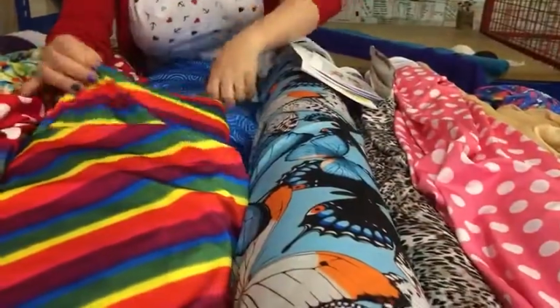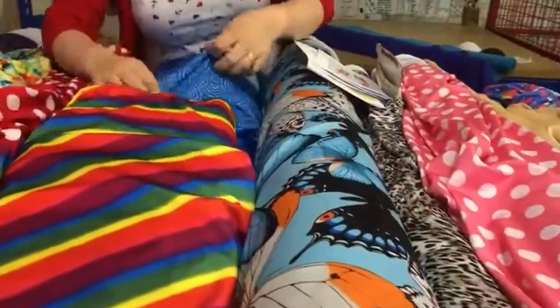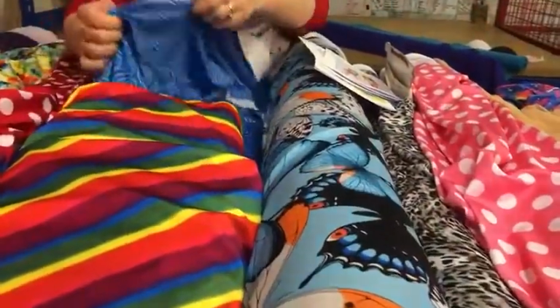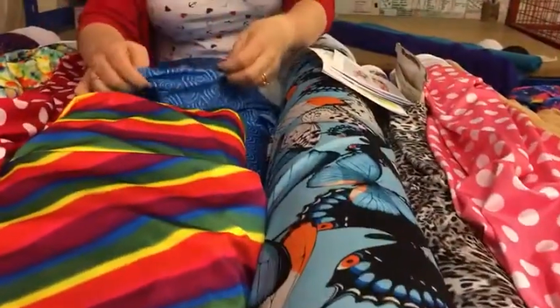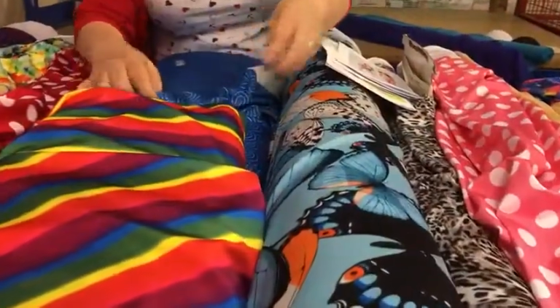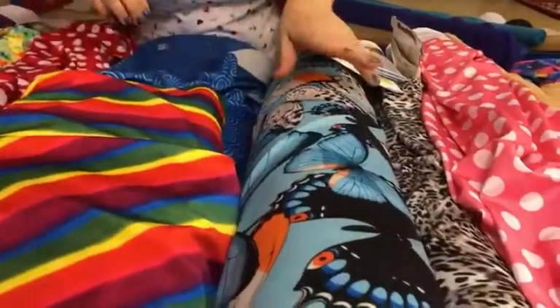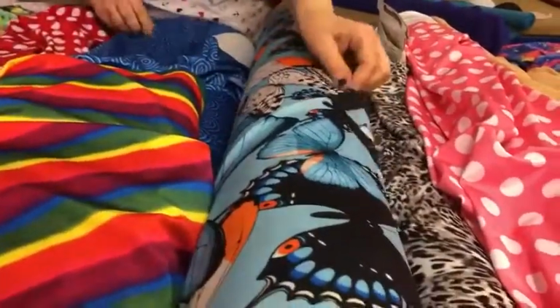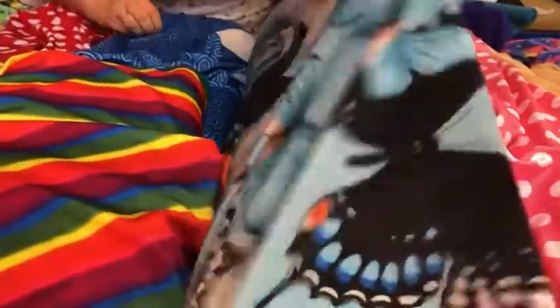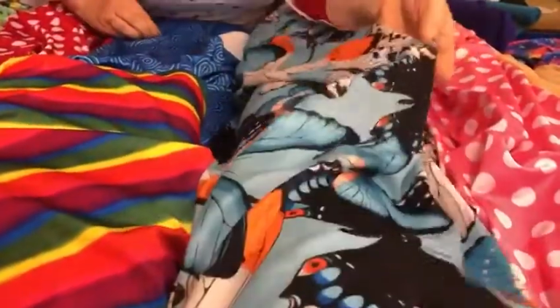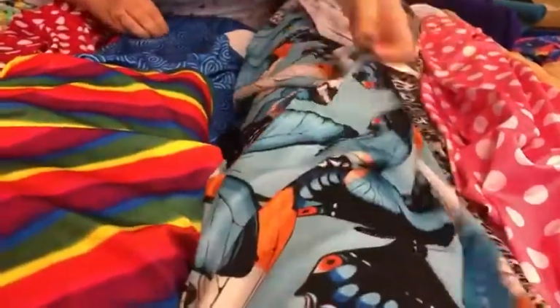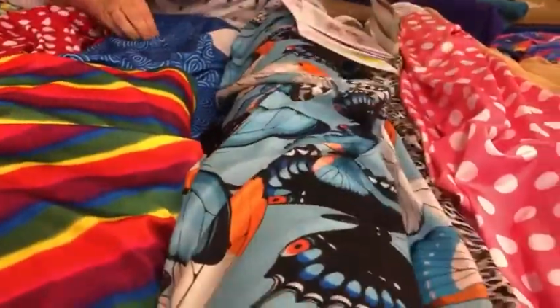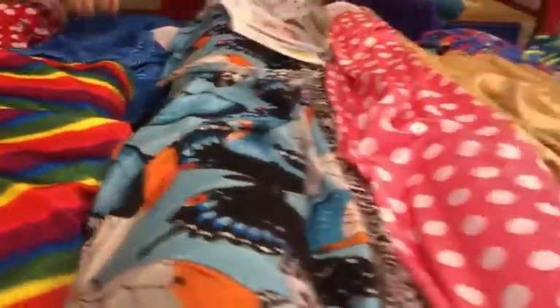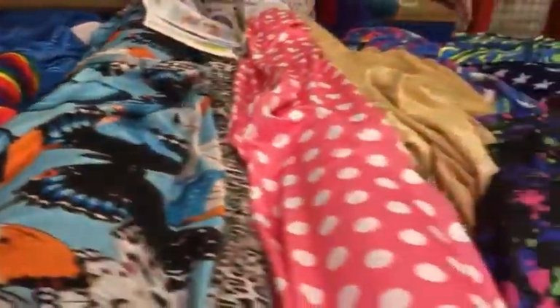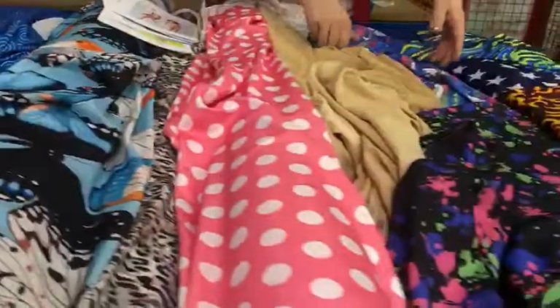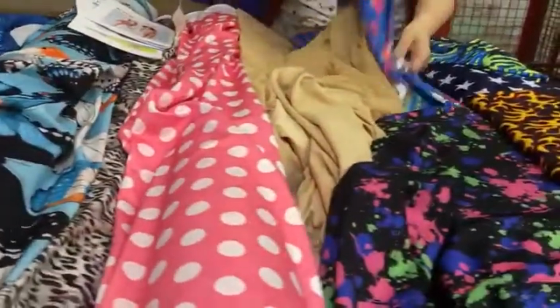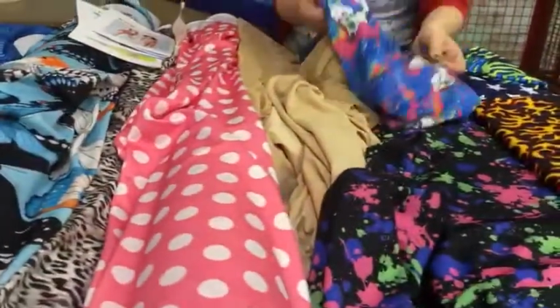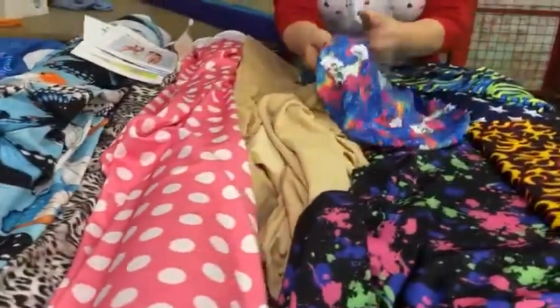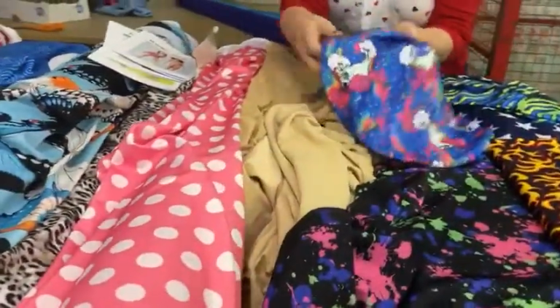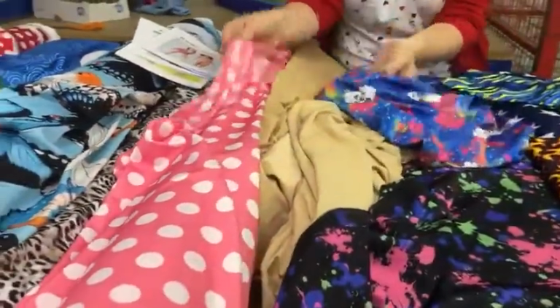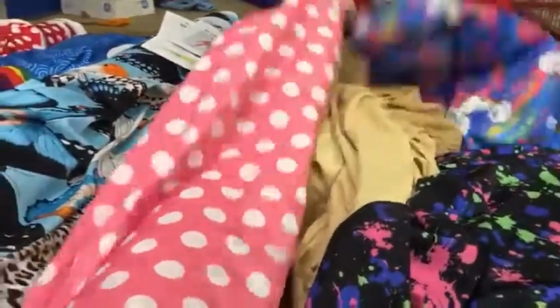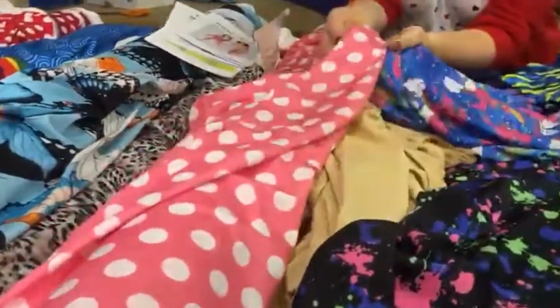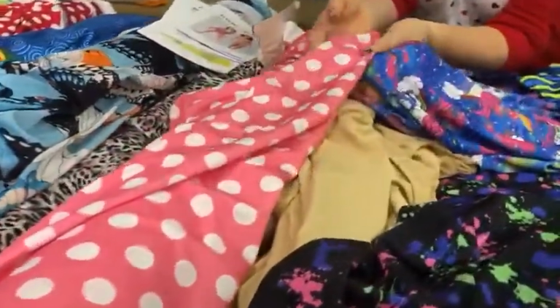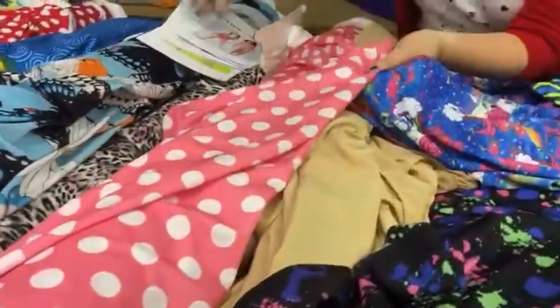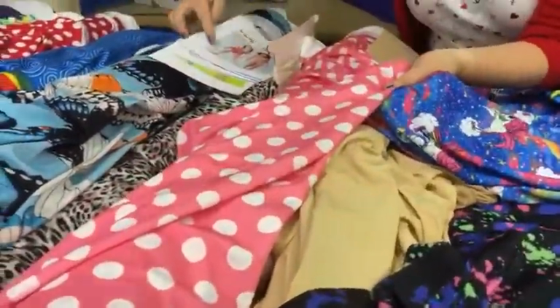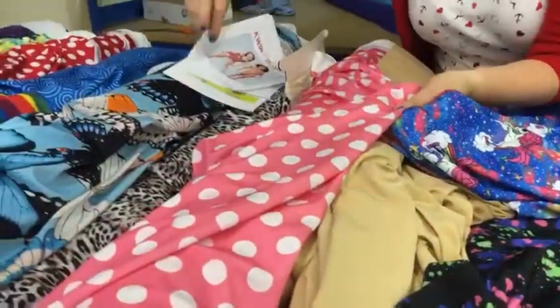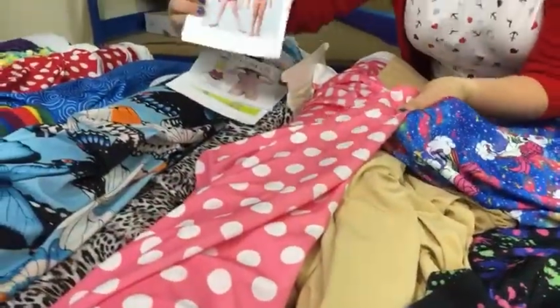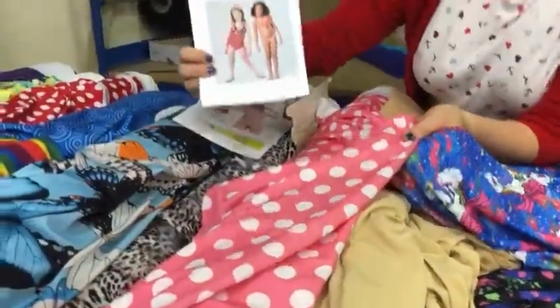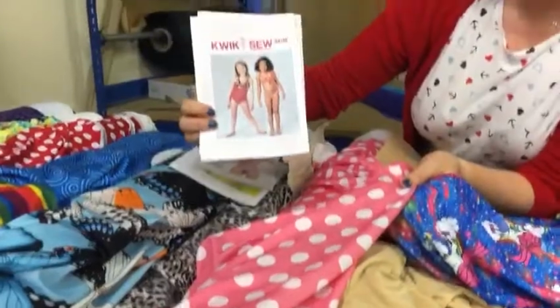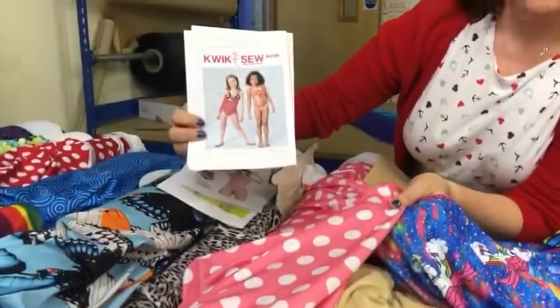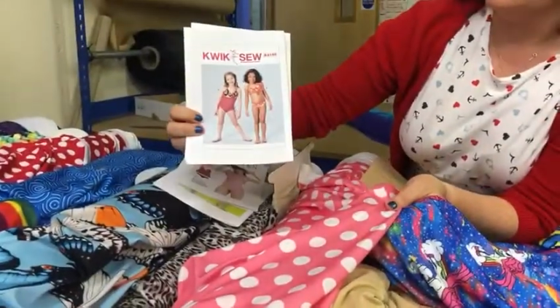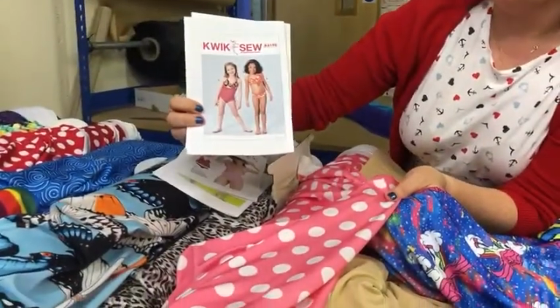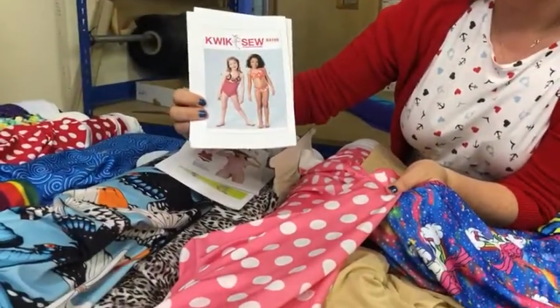Rainbows, loads of designs, butterflies. We've also got unicorns. This would look lovely if you put the two of these together for the little girl's one — I think that would look gorgeous.